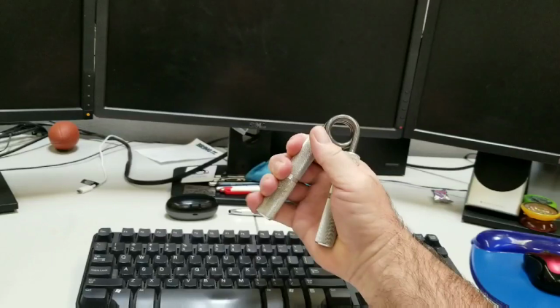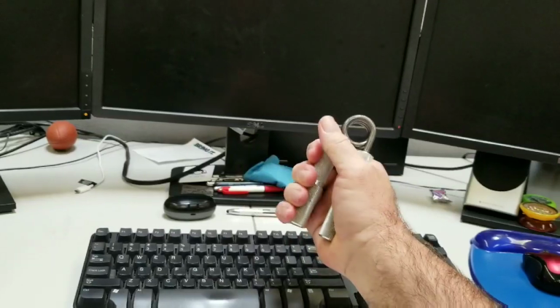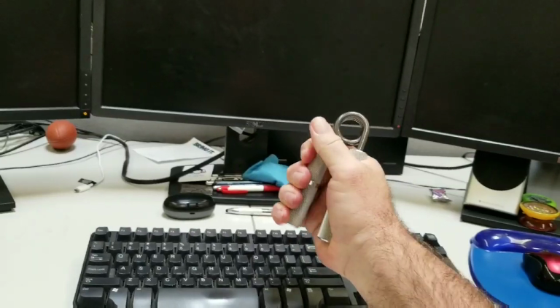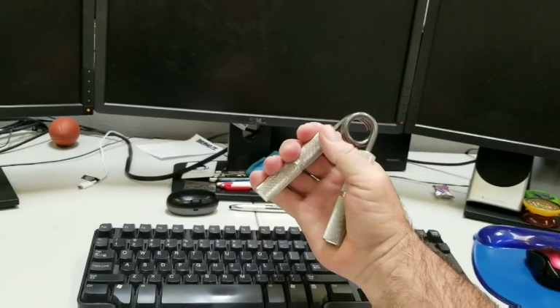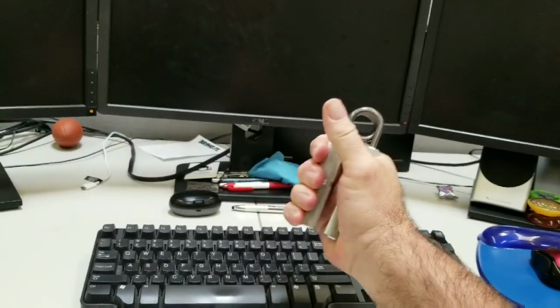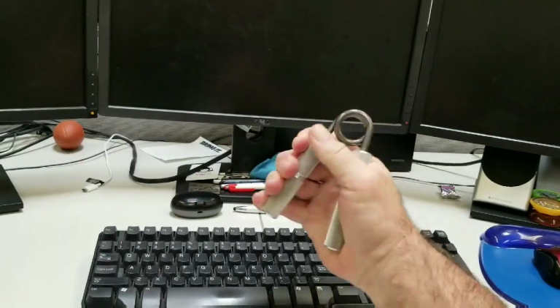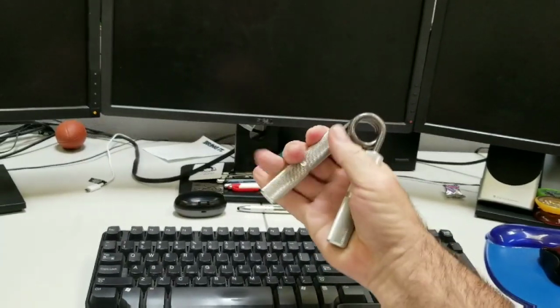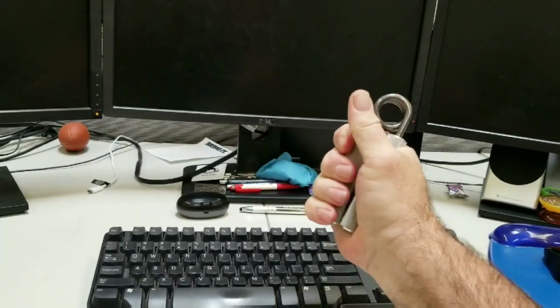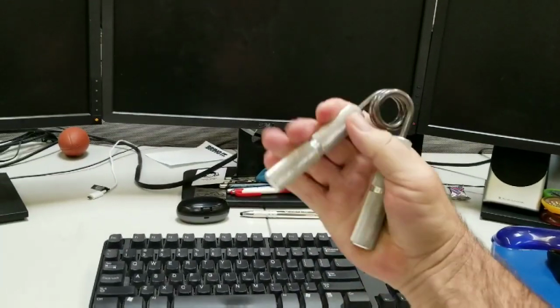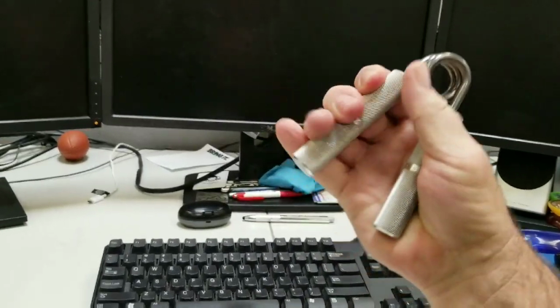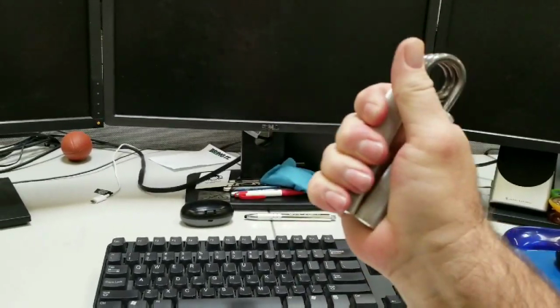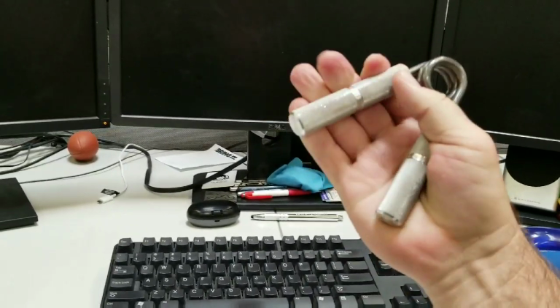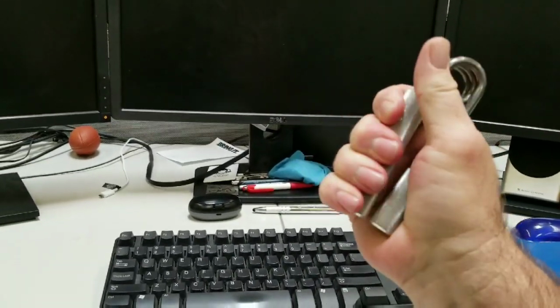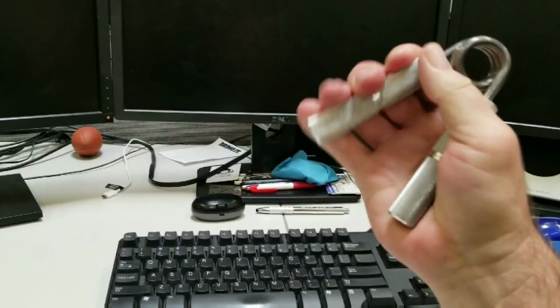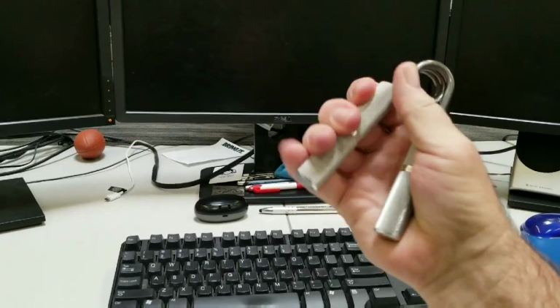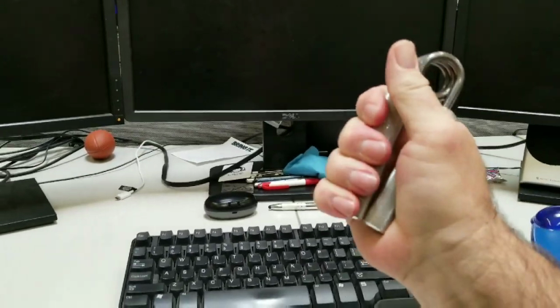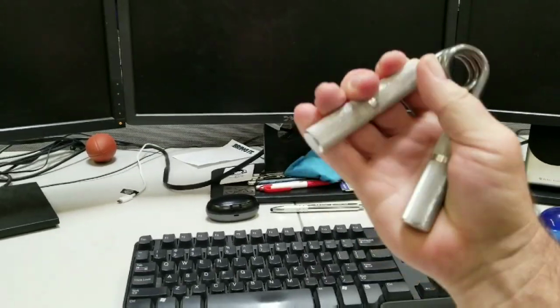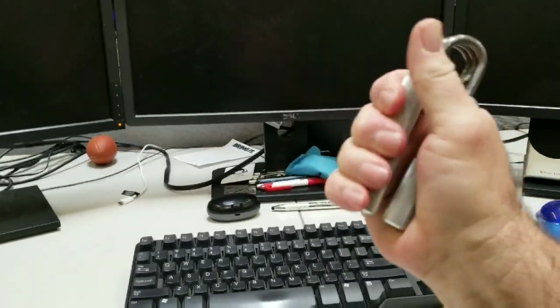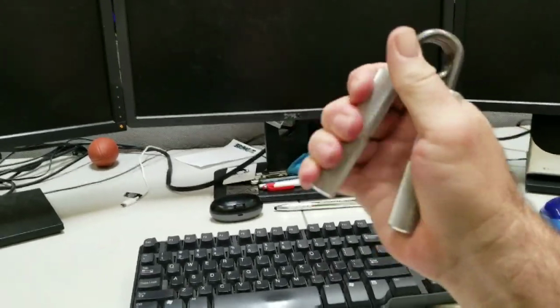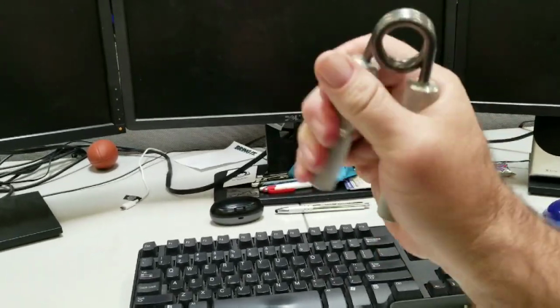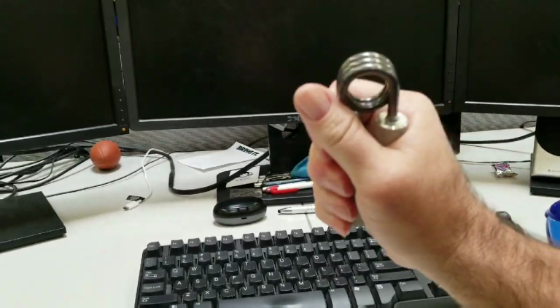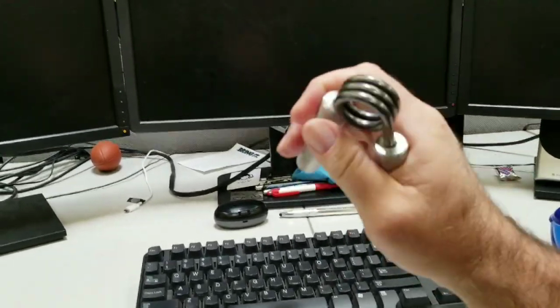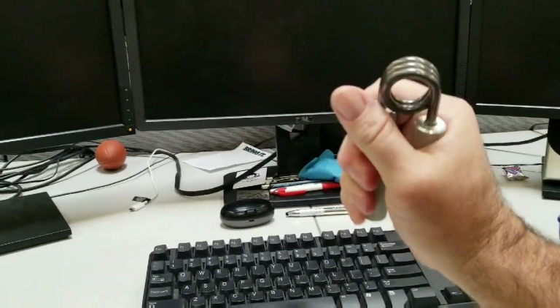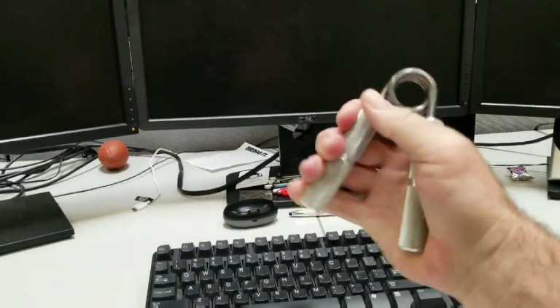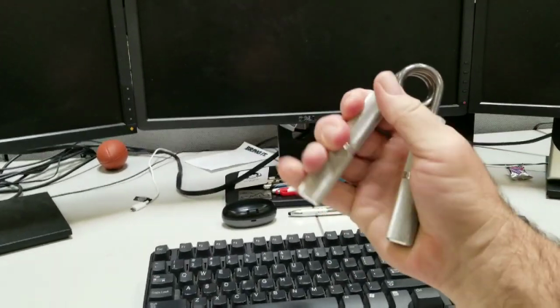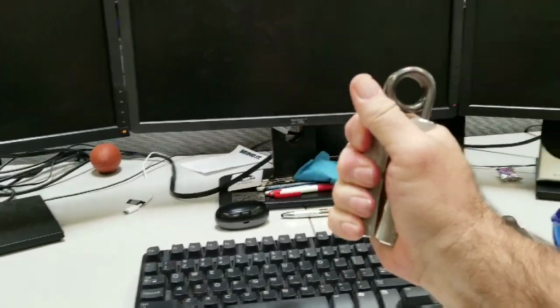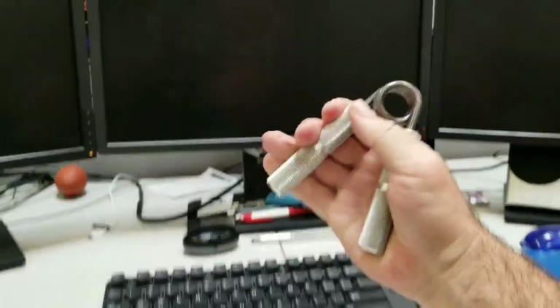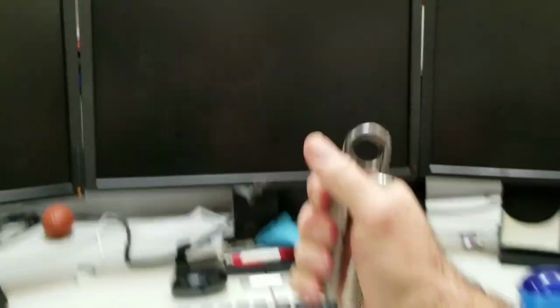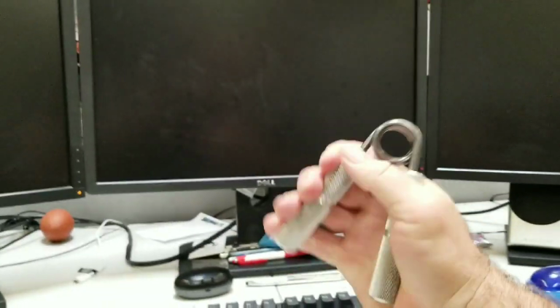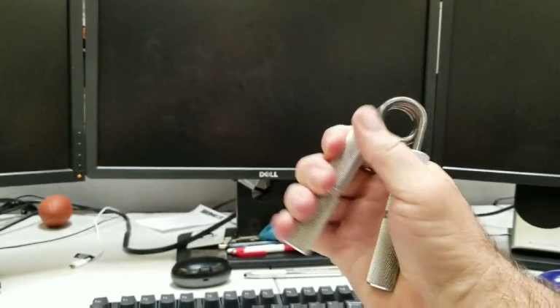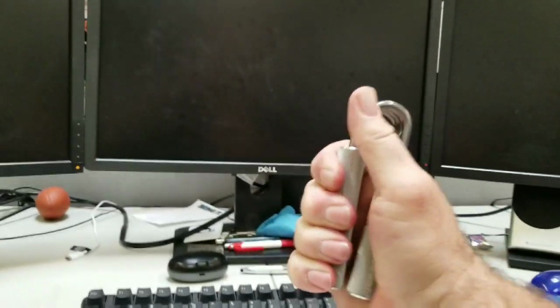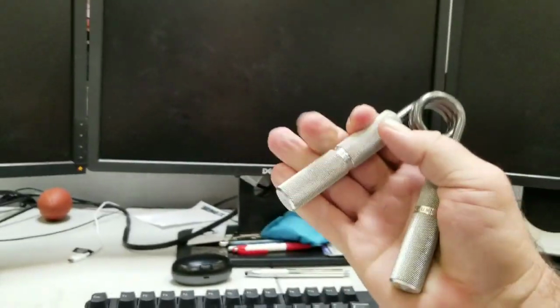I've been working very hard with the Captains of Crush grippers. These are the number ones. Take note of the technique: squeeze and let go. Squeeze and let go.